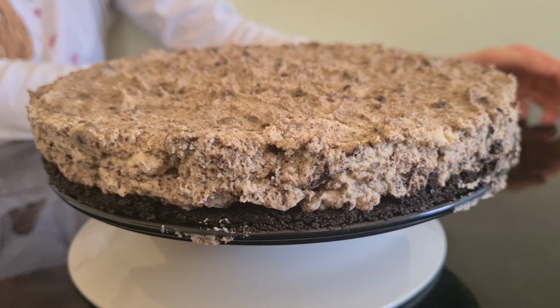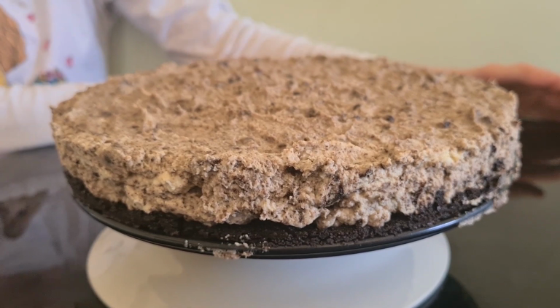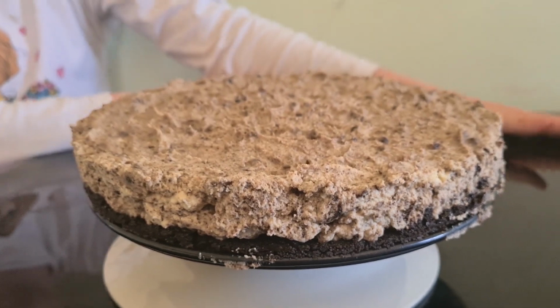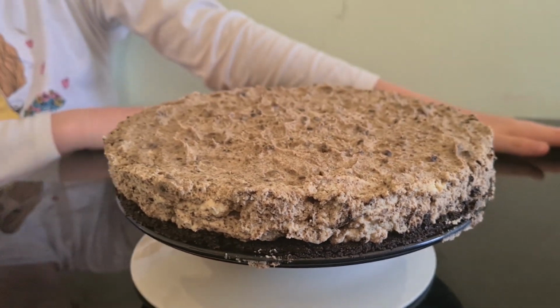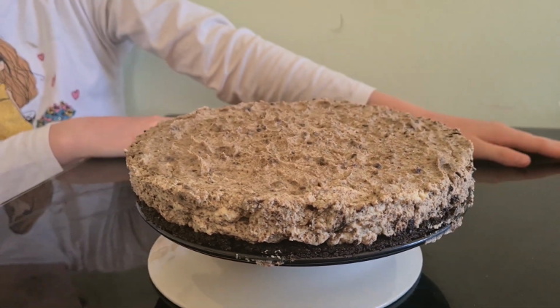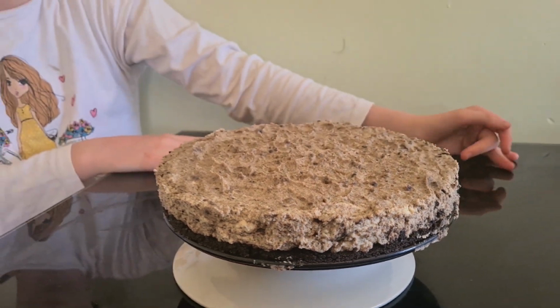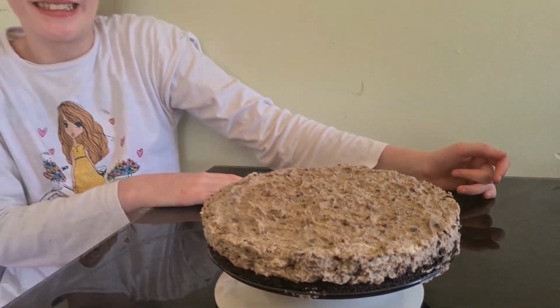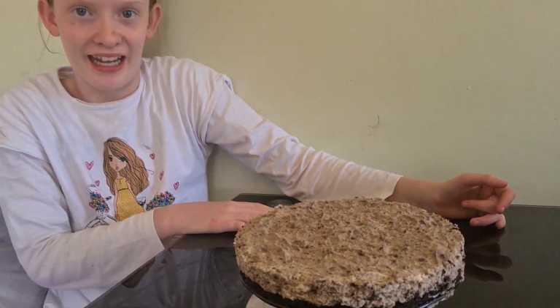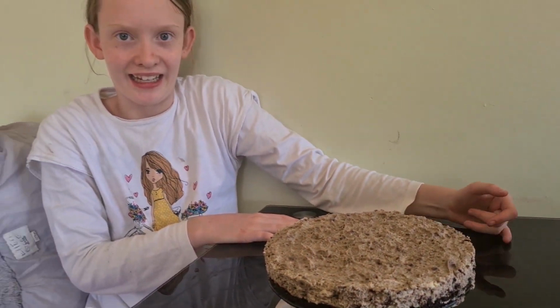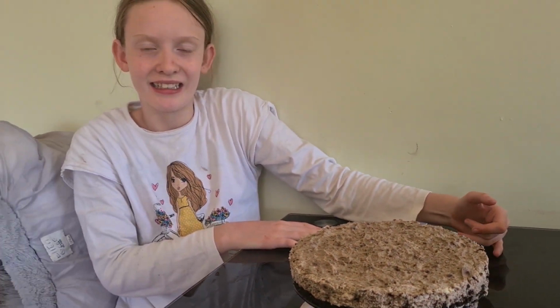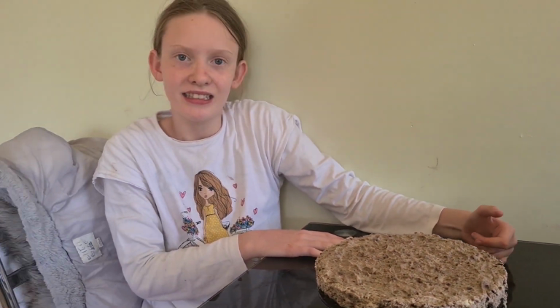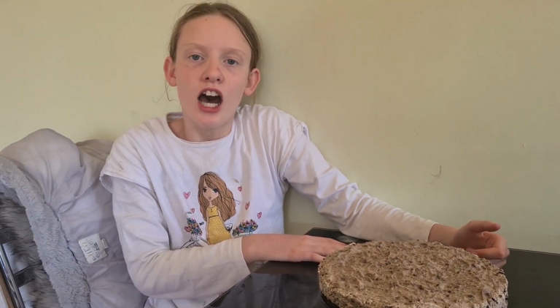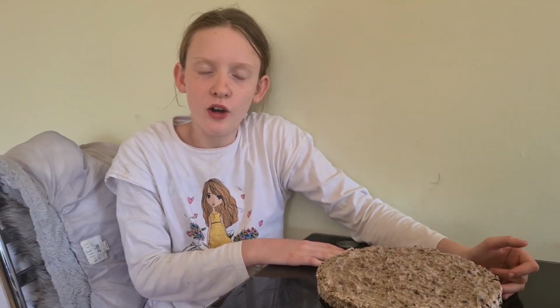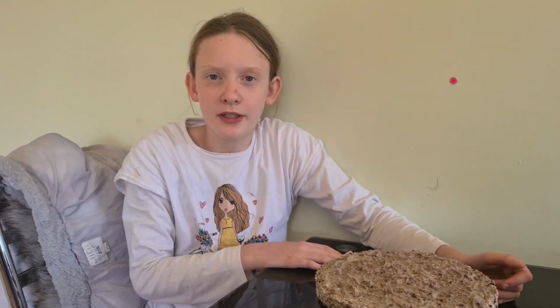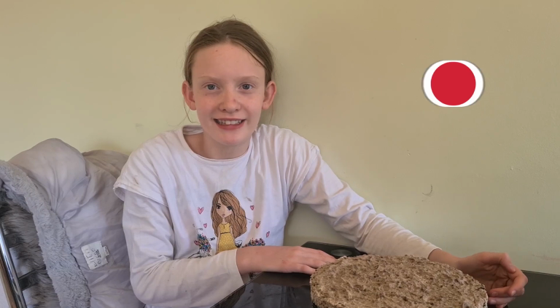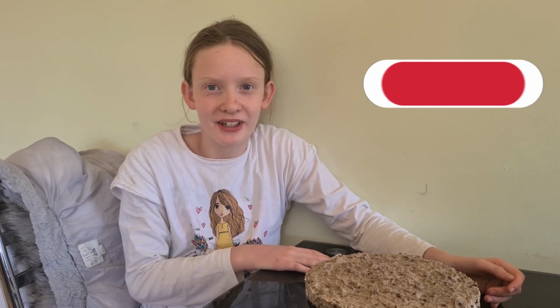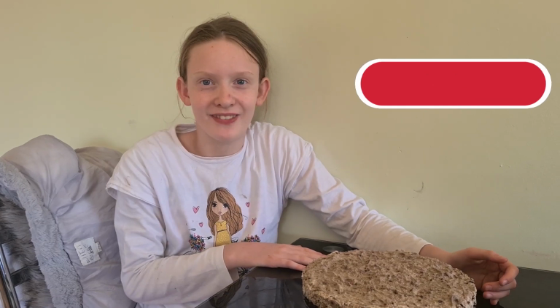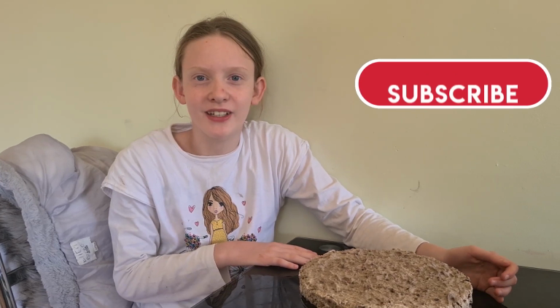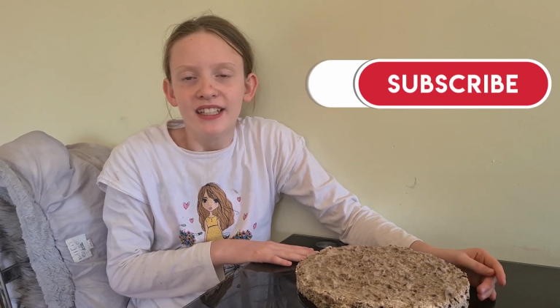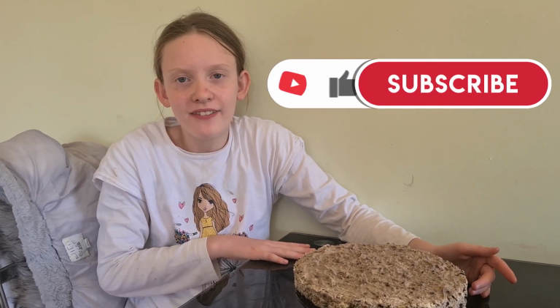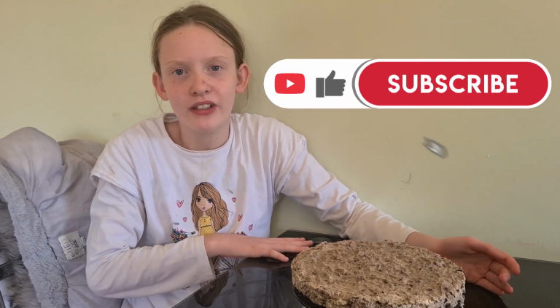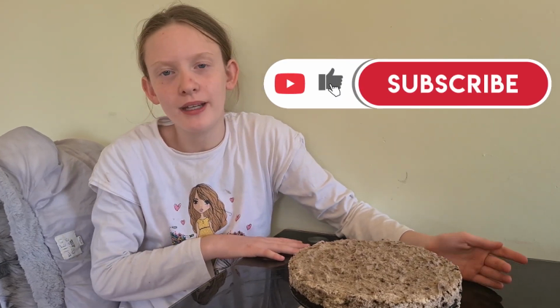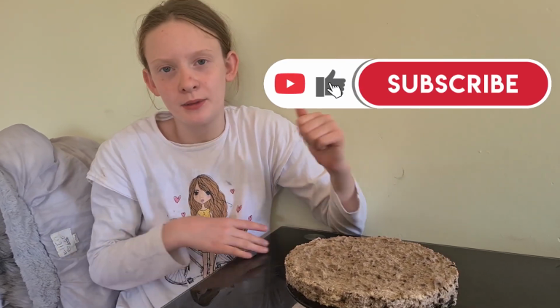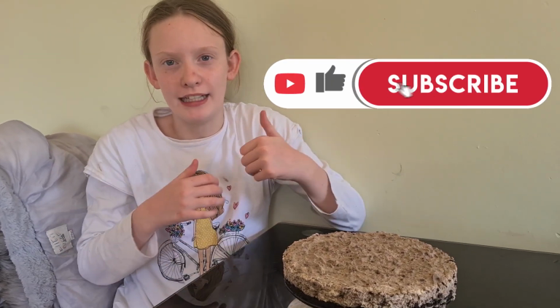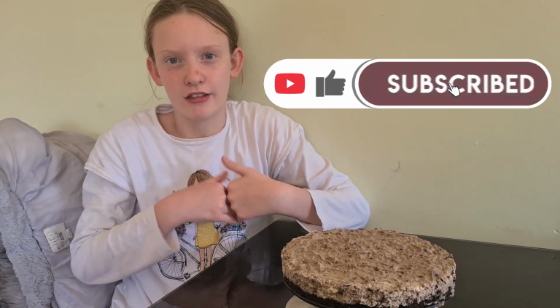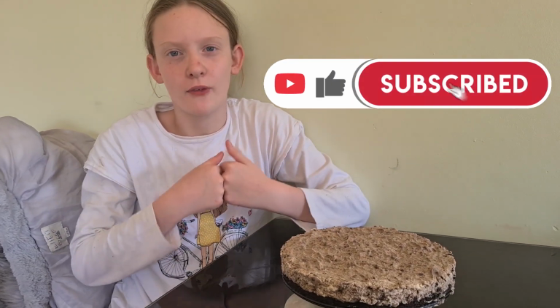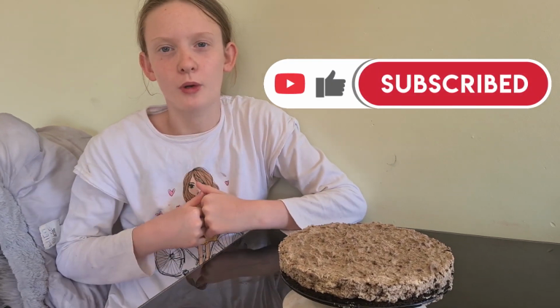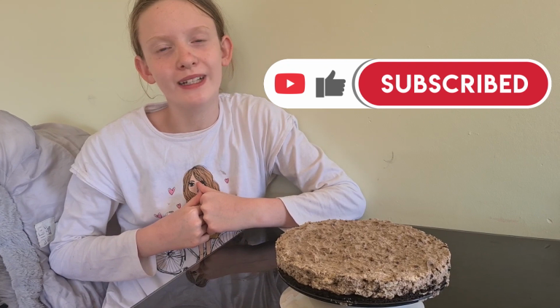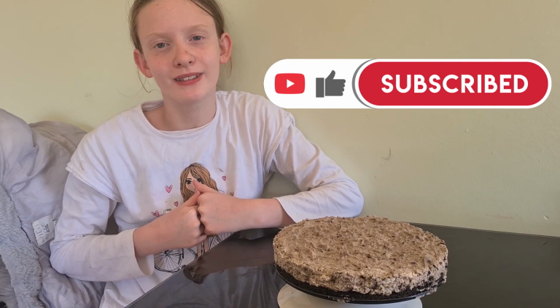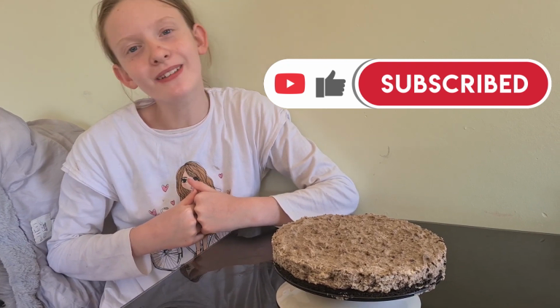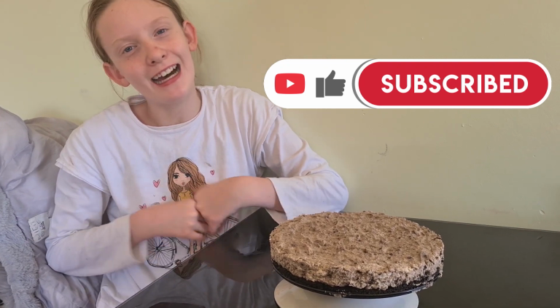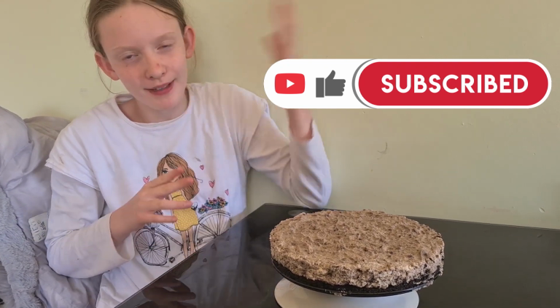And here is our cheesecake! I hope you guys enjoyed this video. Give this video a big thumbs up and subscribe for more videos. See you guys, bye!